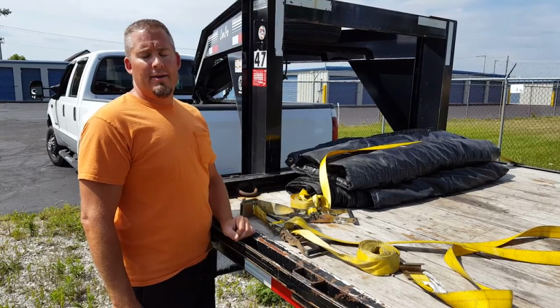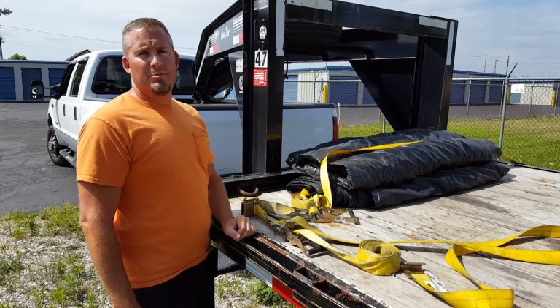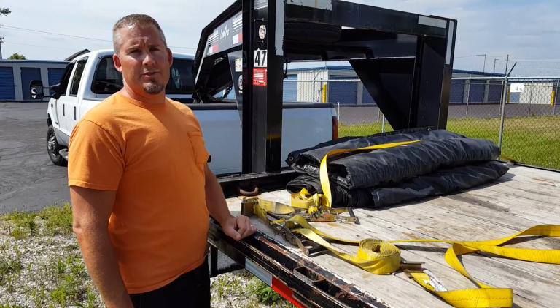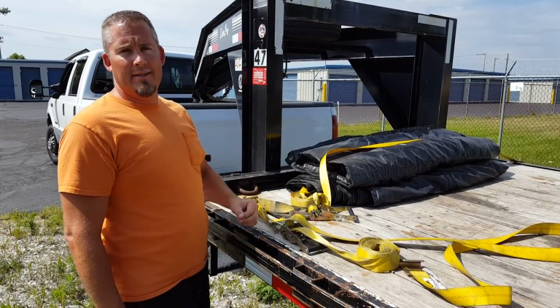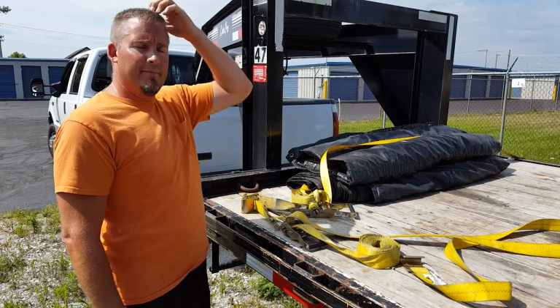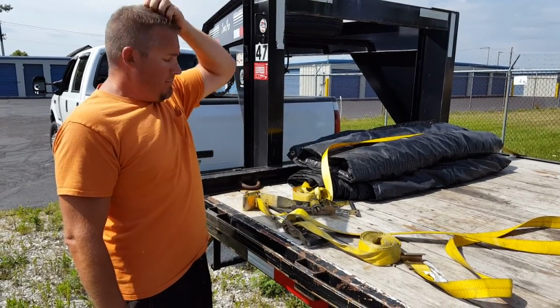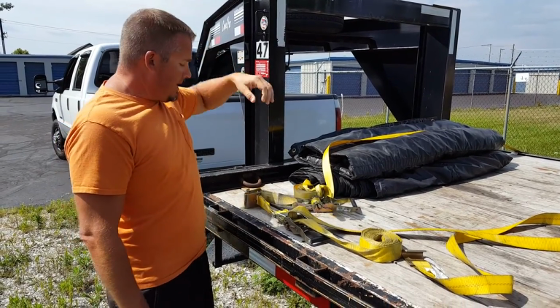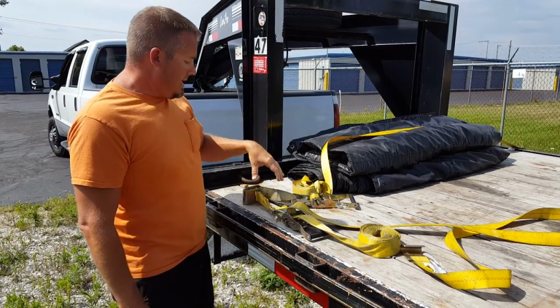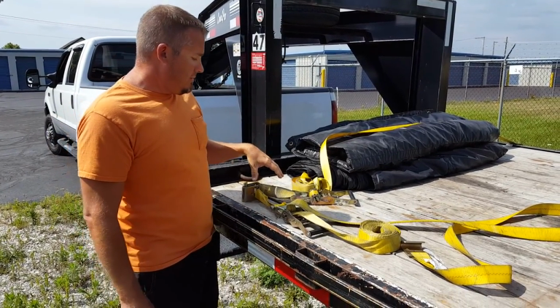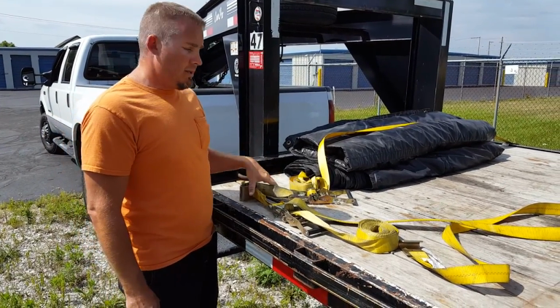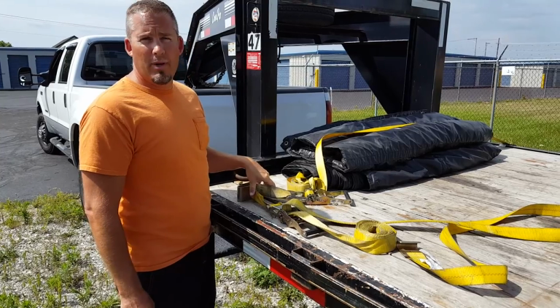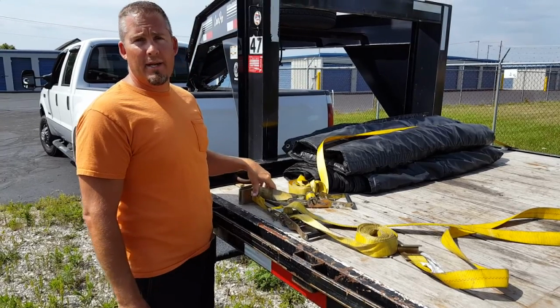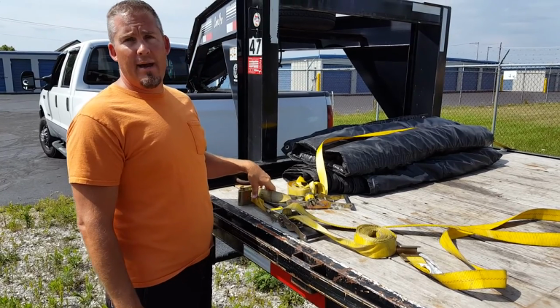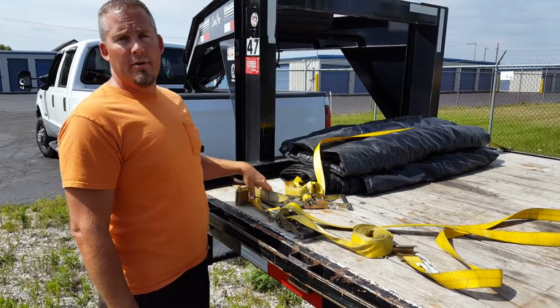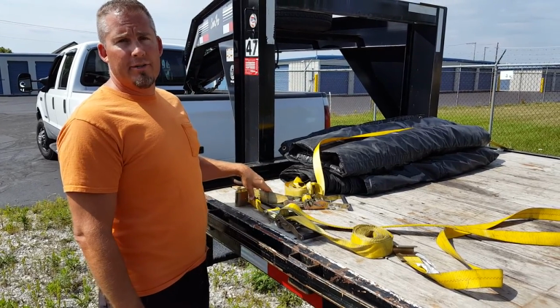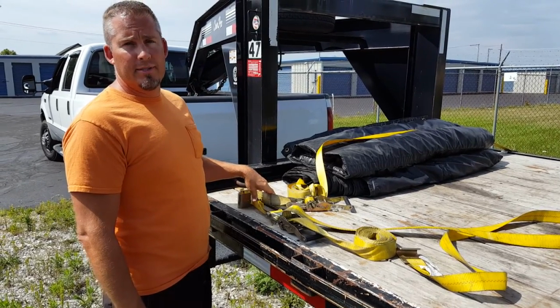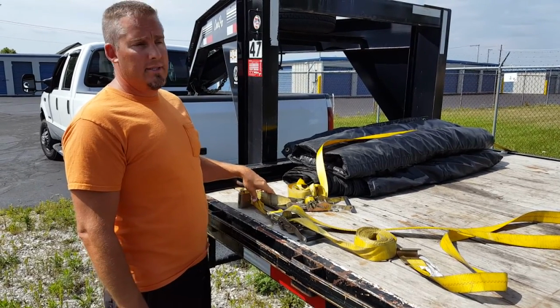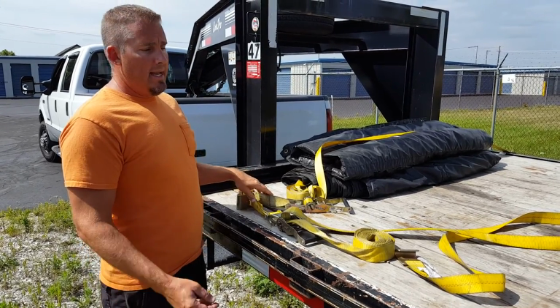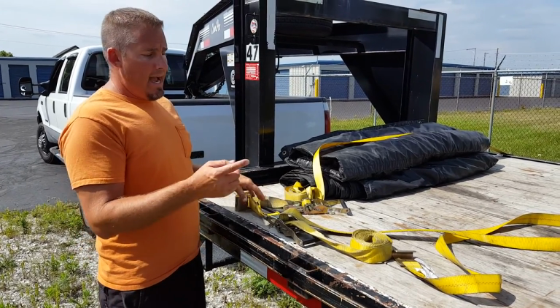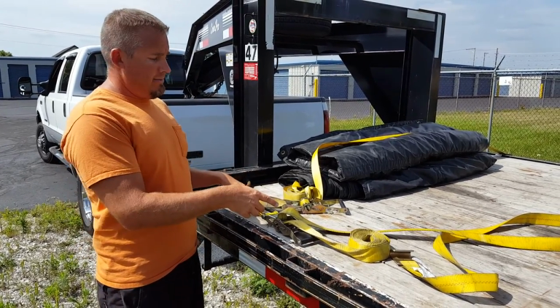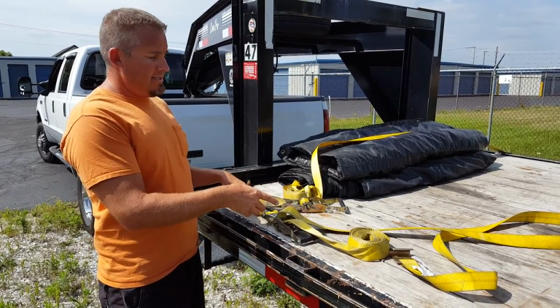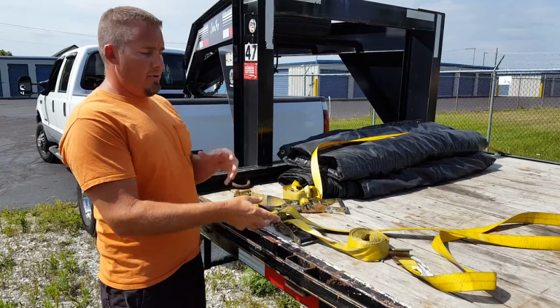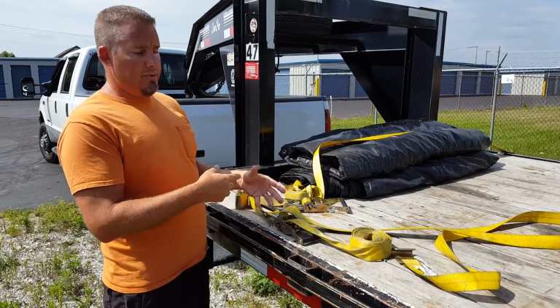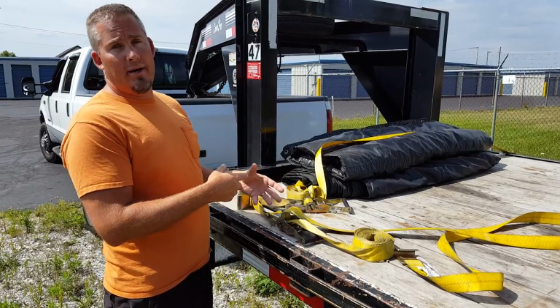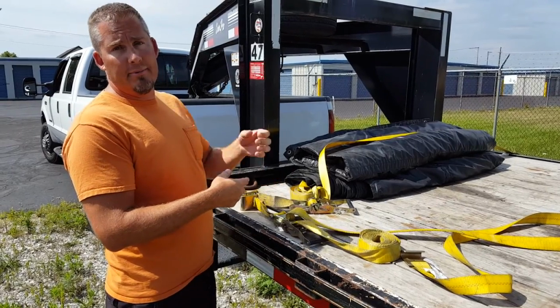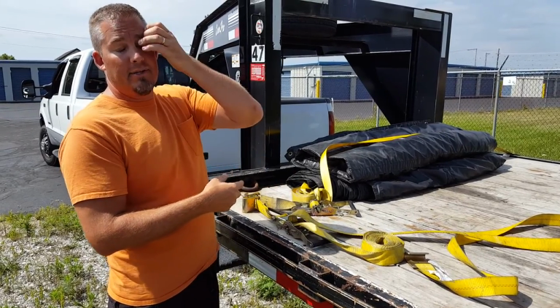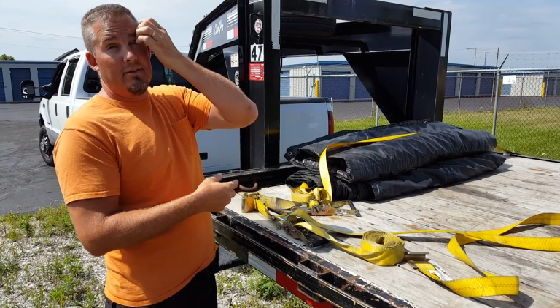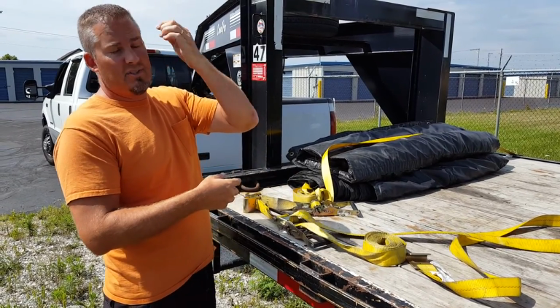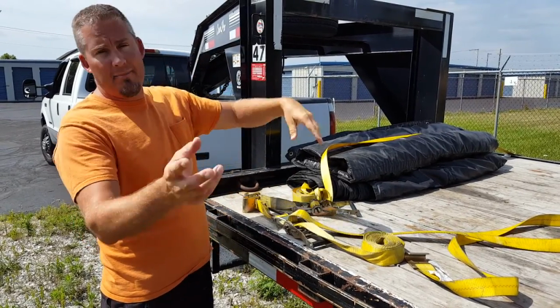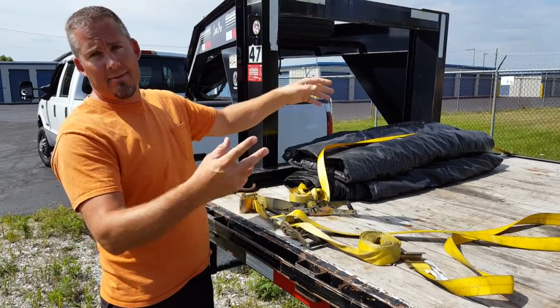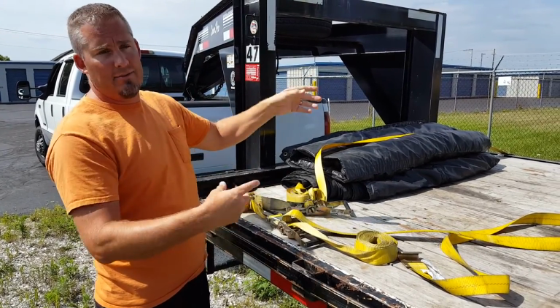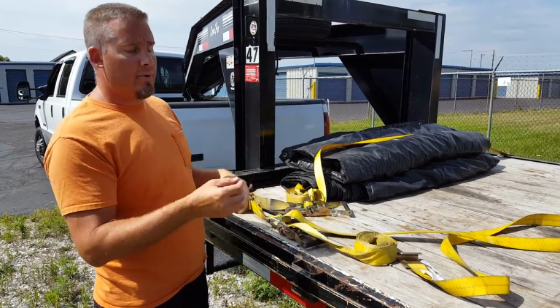Hi, this is Brock with Straight Line Delivery. I'm going to show you guys today what I look for when I'm picking out a strap for my trucking business, how to cinch up all the loose material at the end so it's not flapping around and dragging the road.